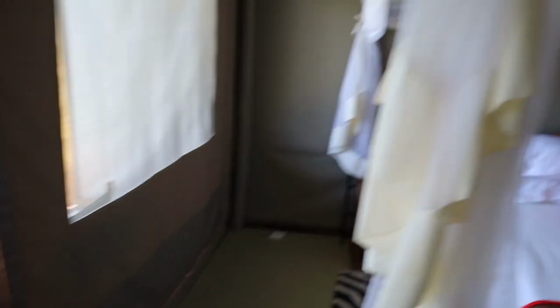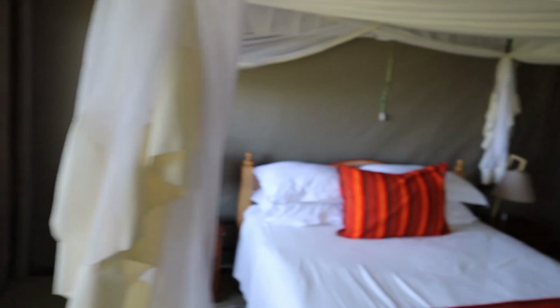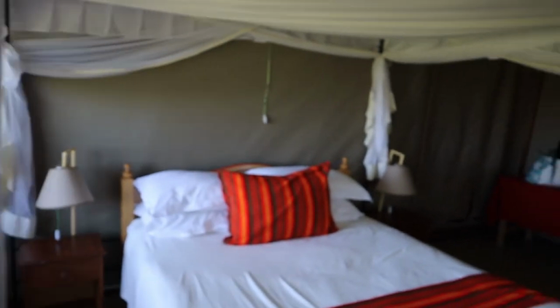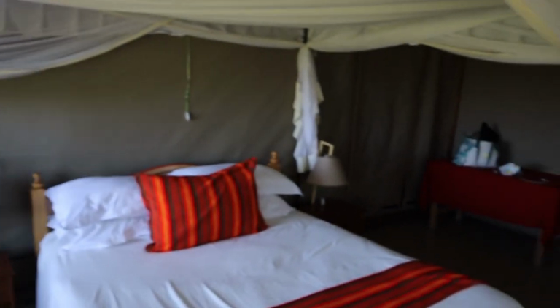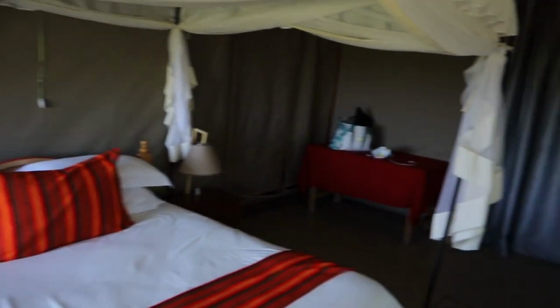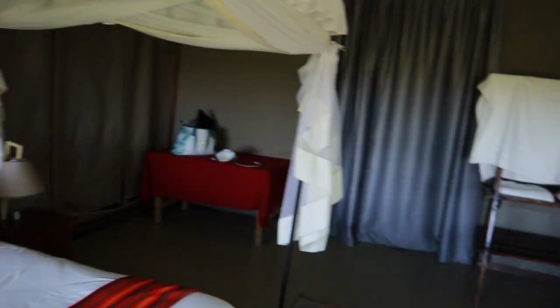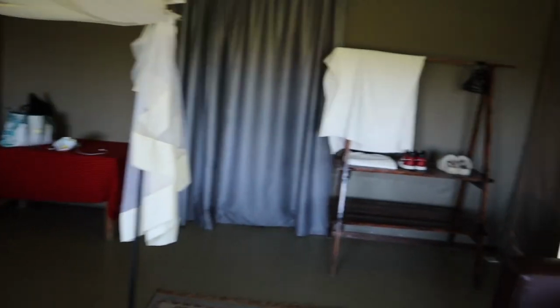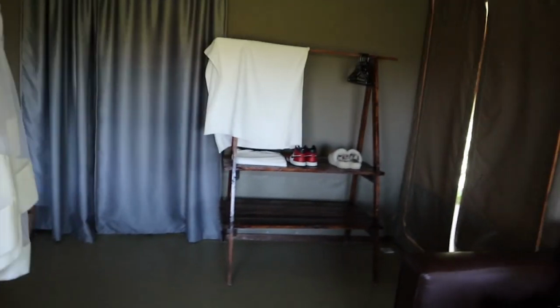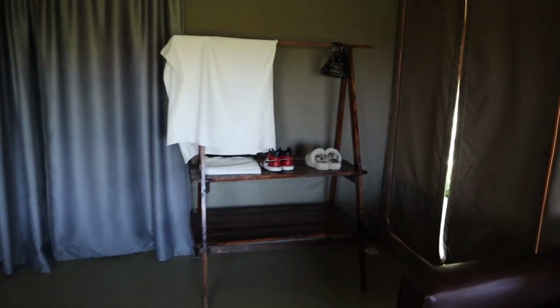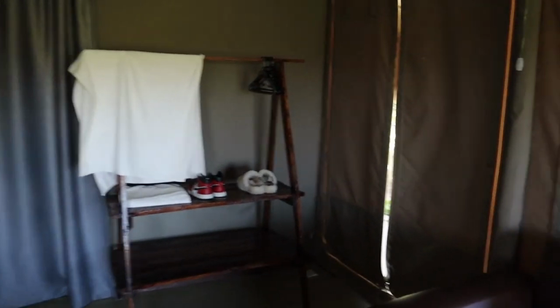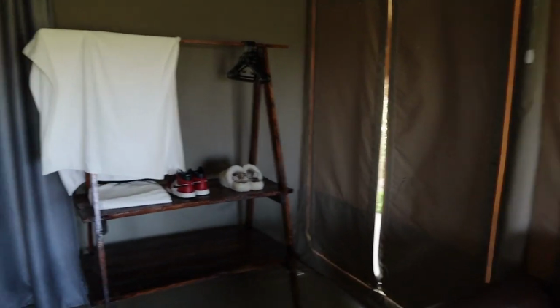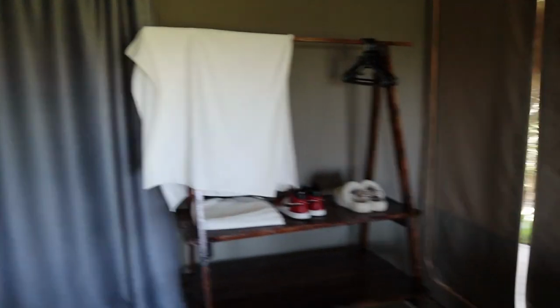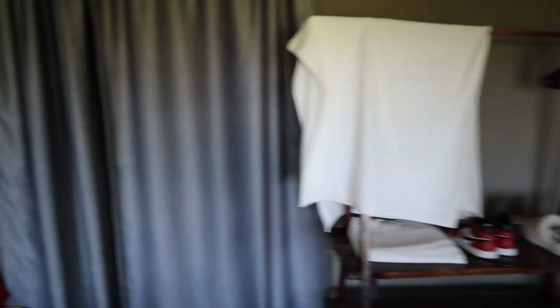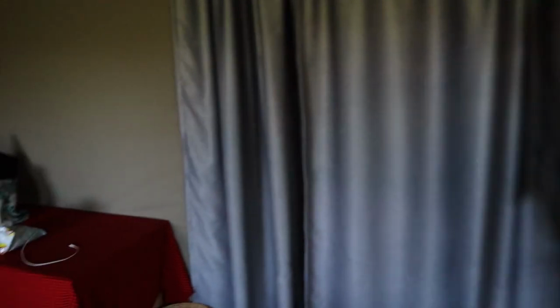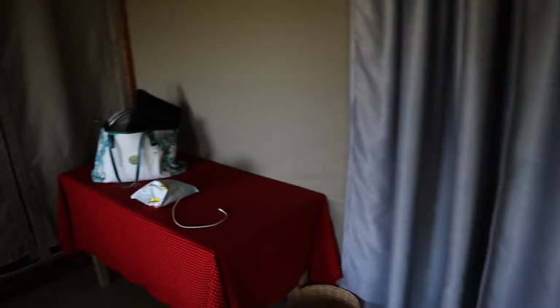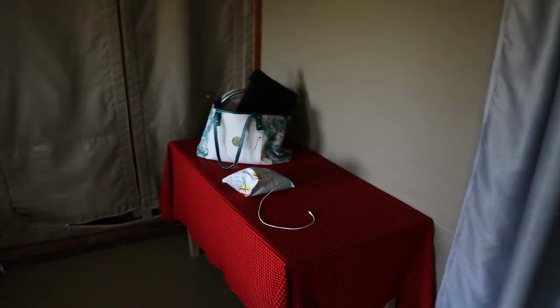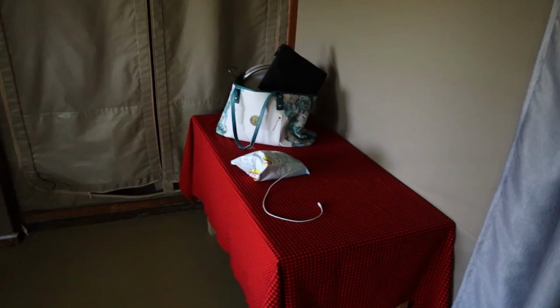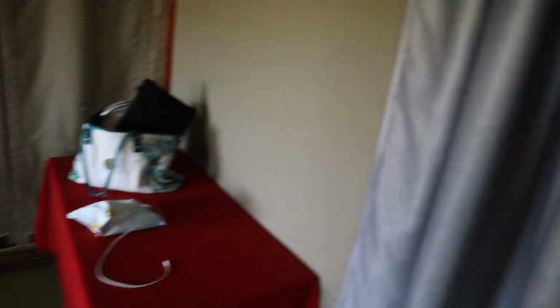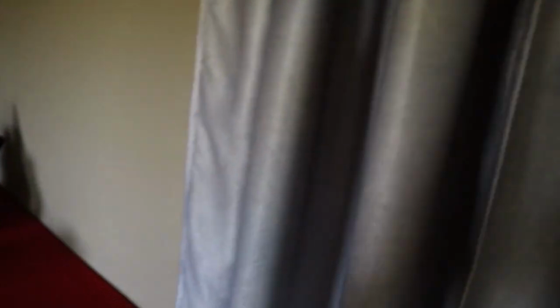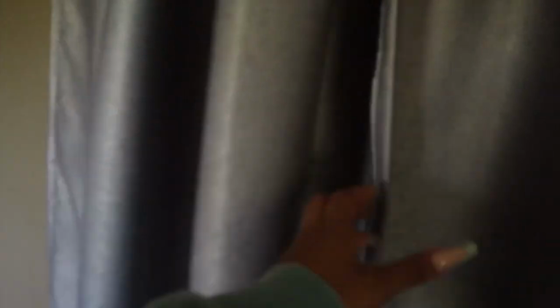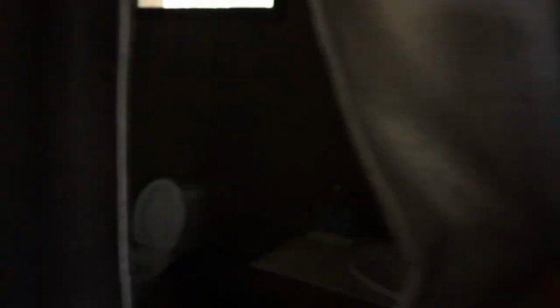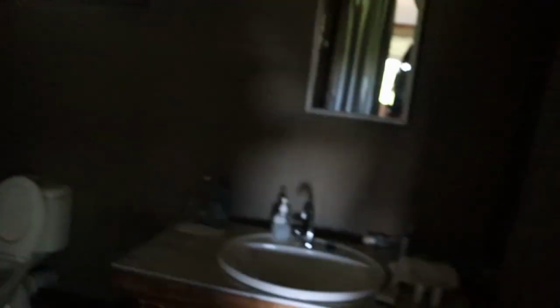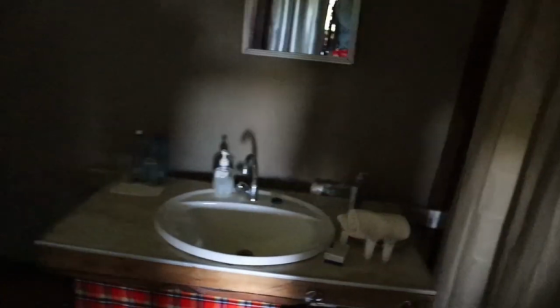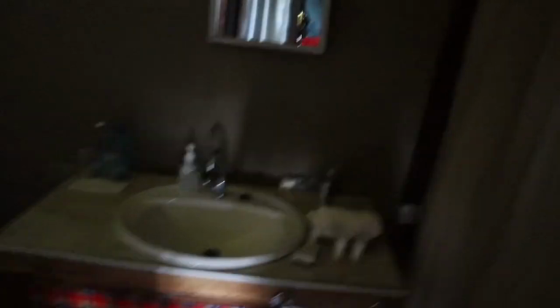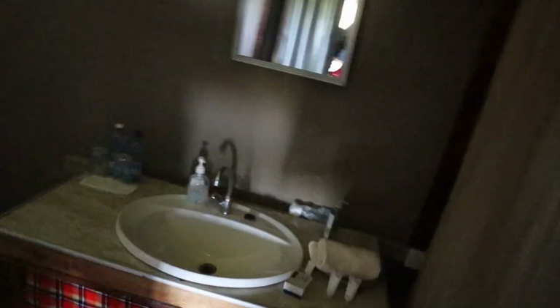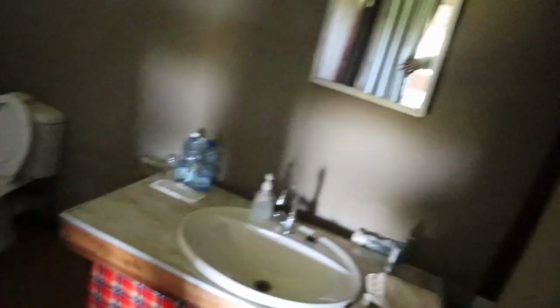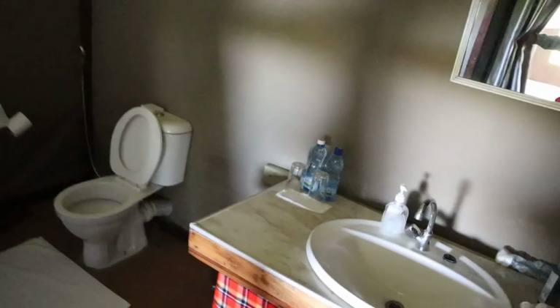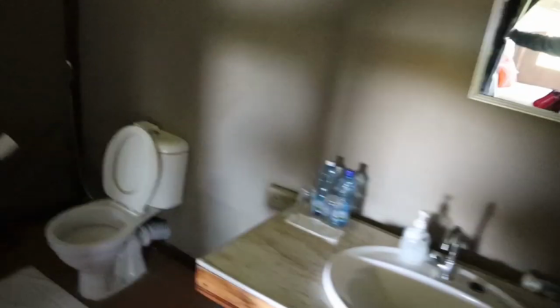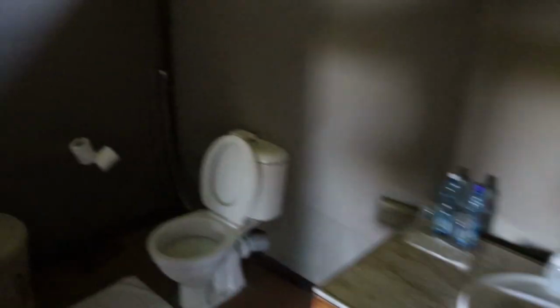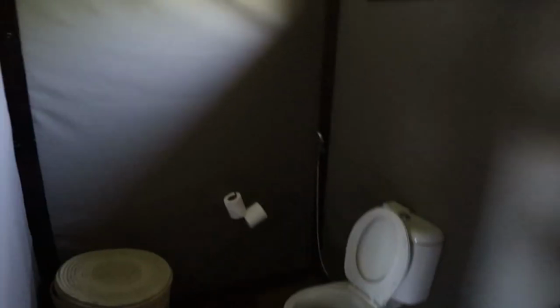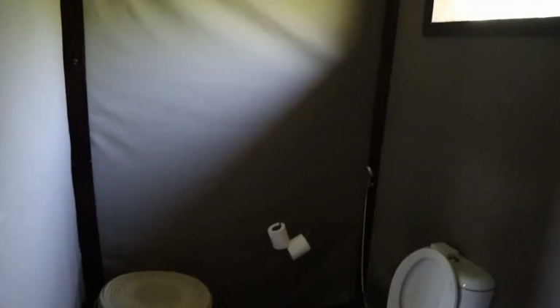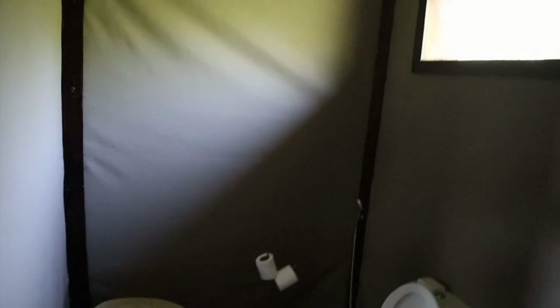As we turn, you can see the space for your clothing and another table which I used to put more of my stuff. Sorry, it's a little bit dark in here.